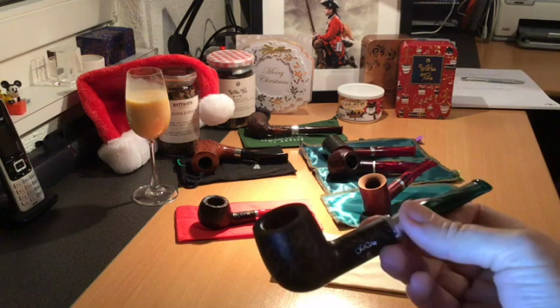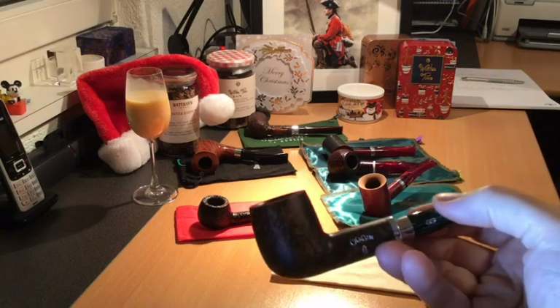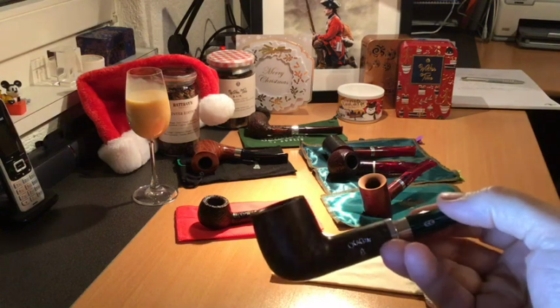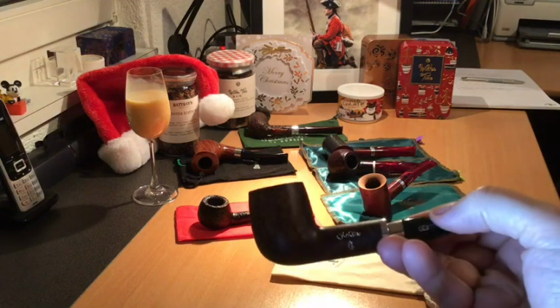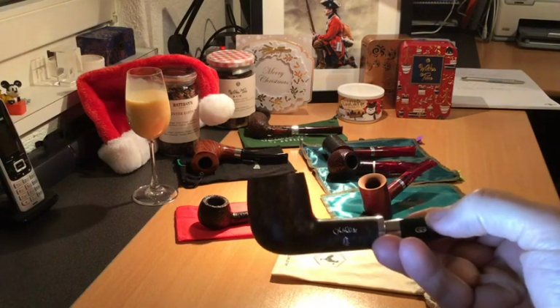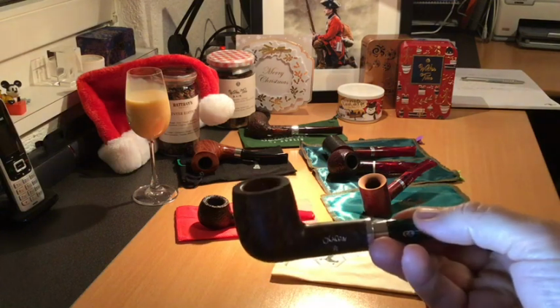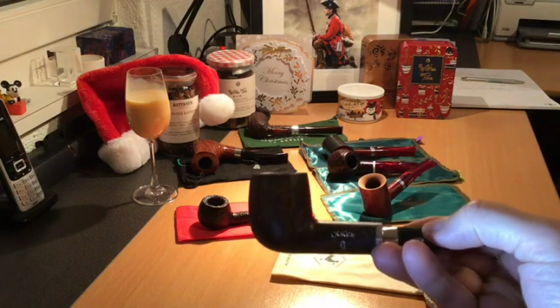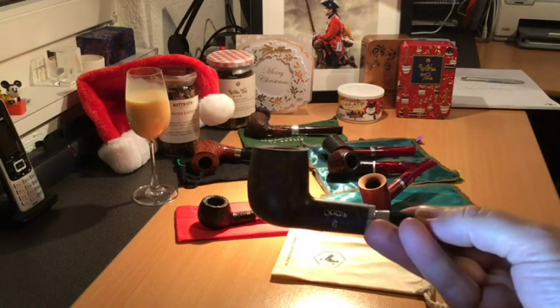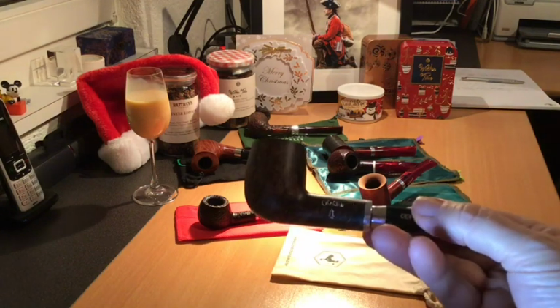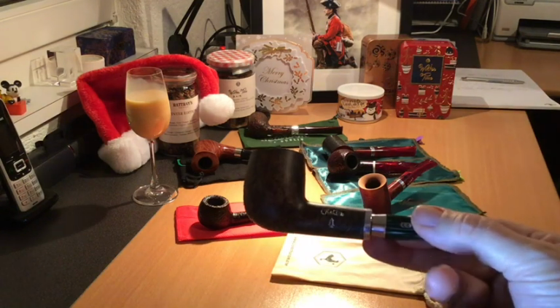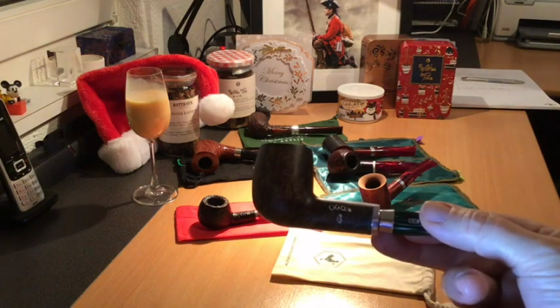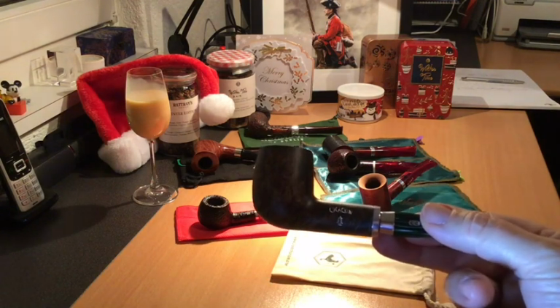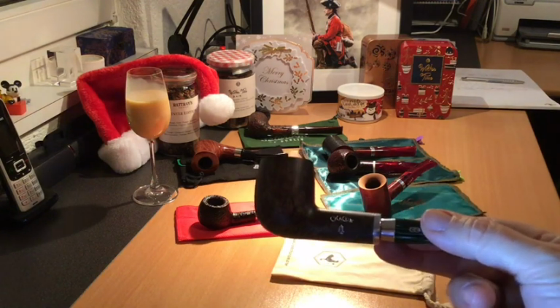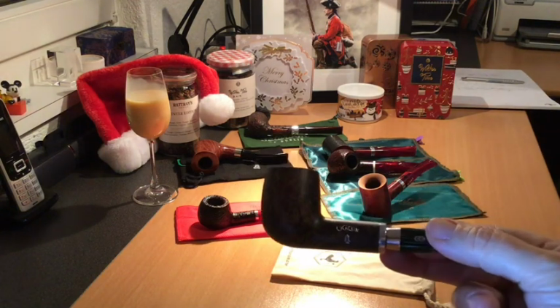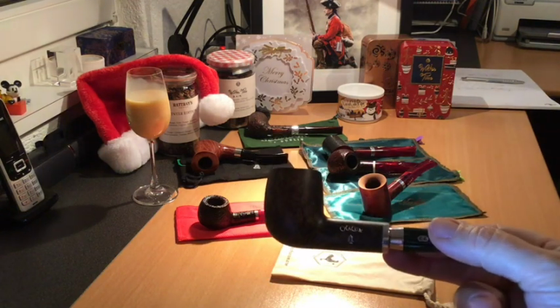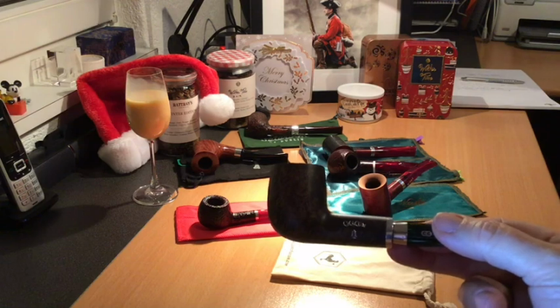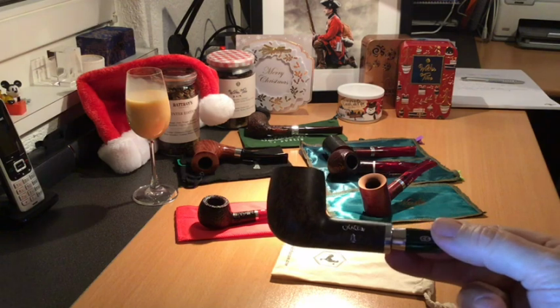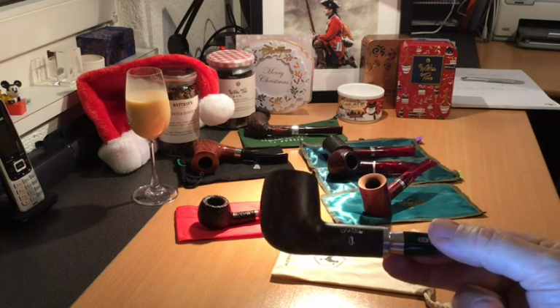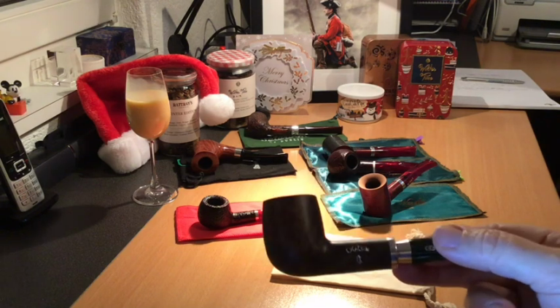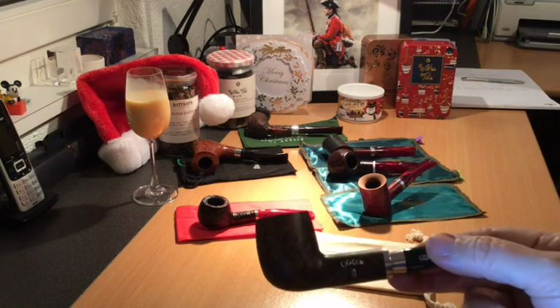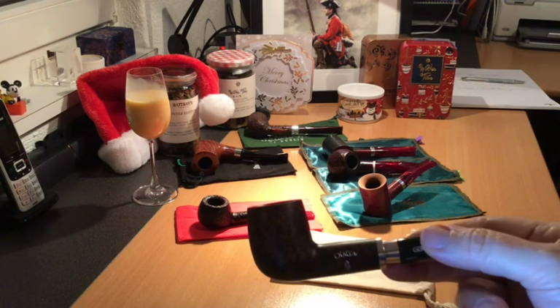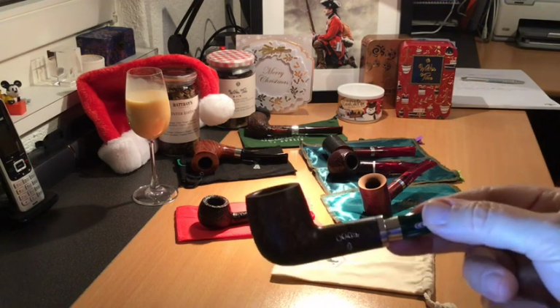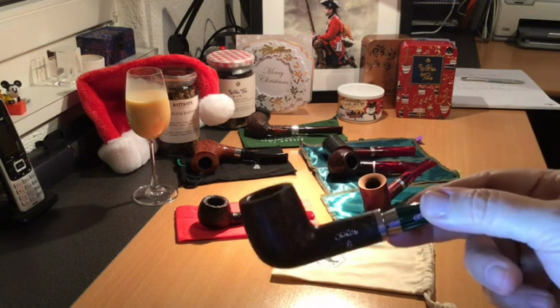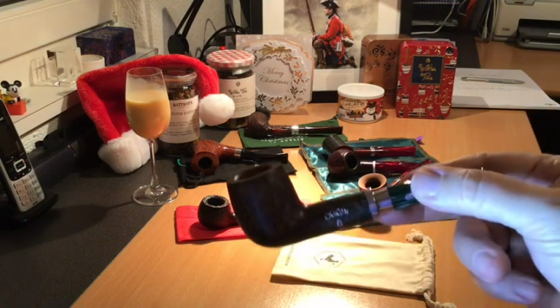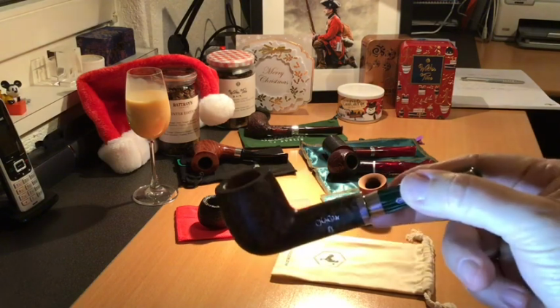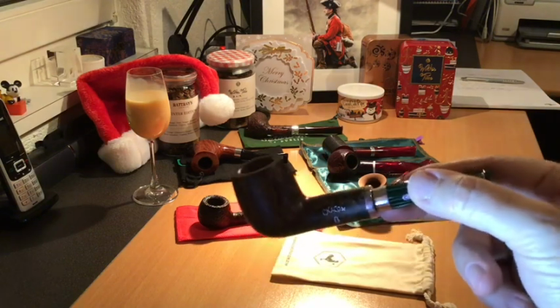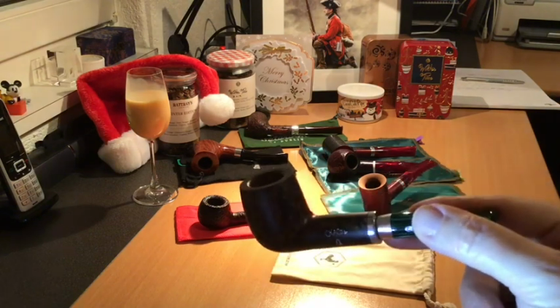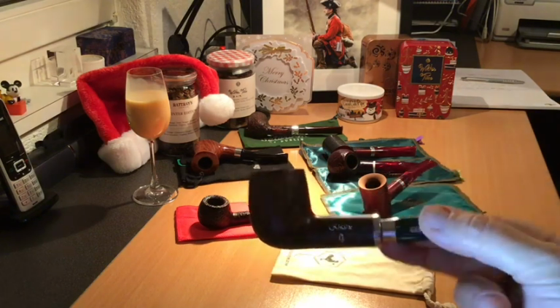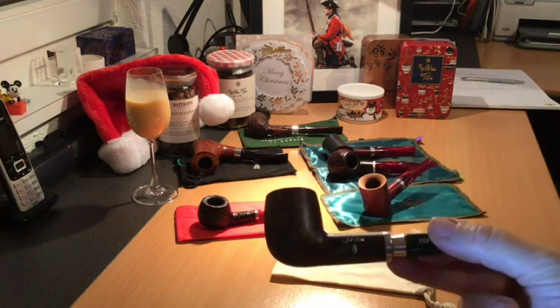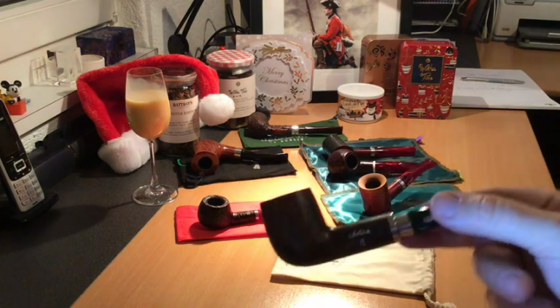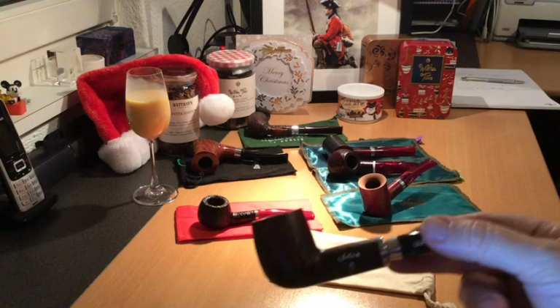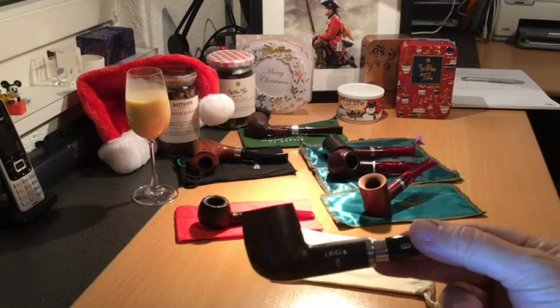And I bought that in France, from Fumé Chic, which is a lovely tobacco store, if you're ever thinking of buying a French pipe. Beautiful.